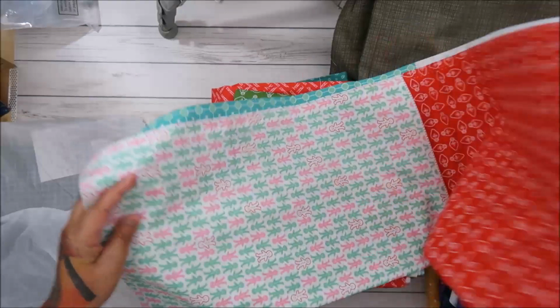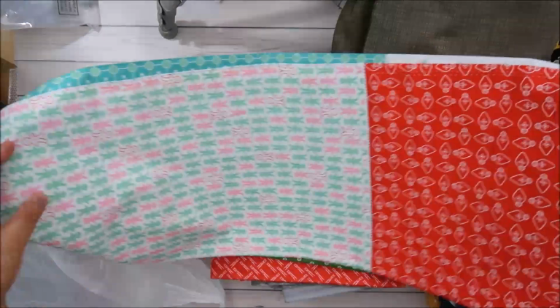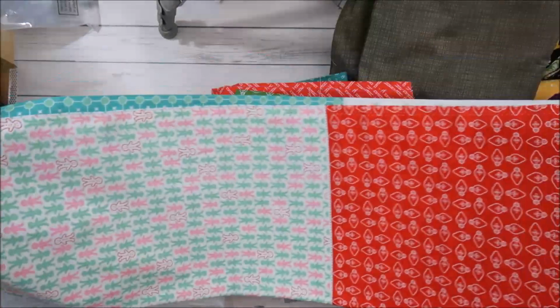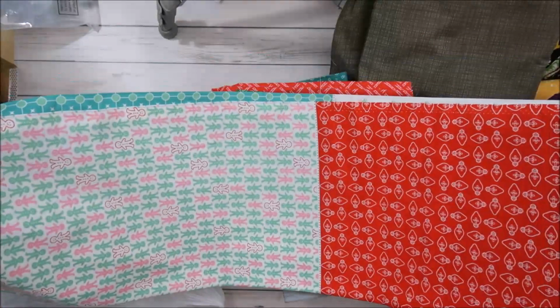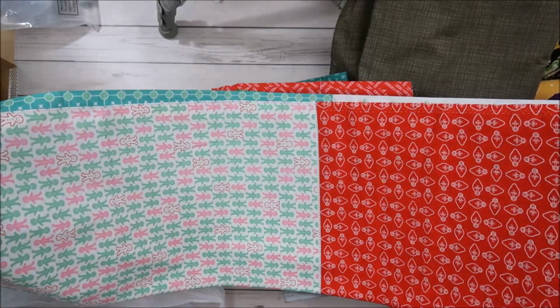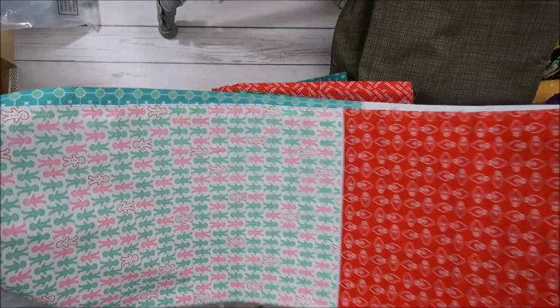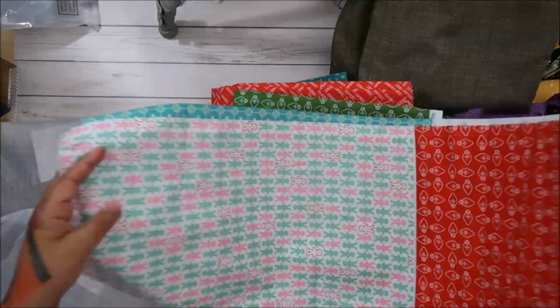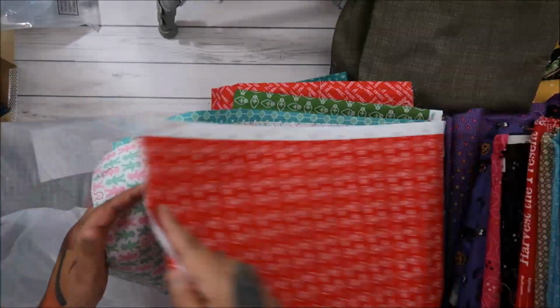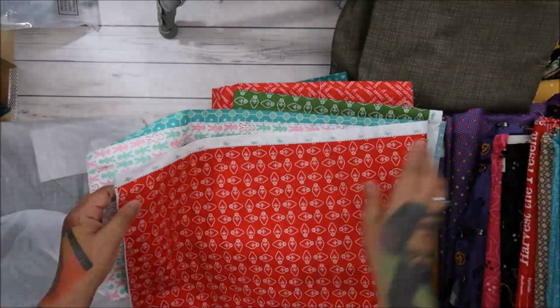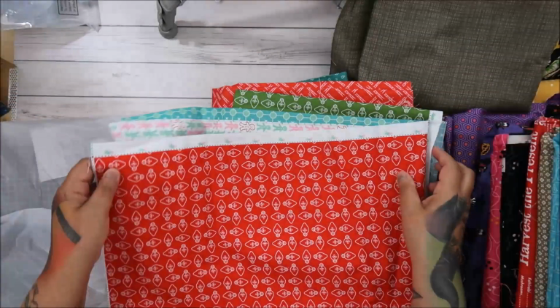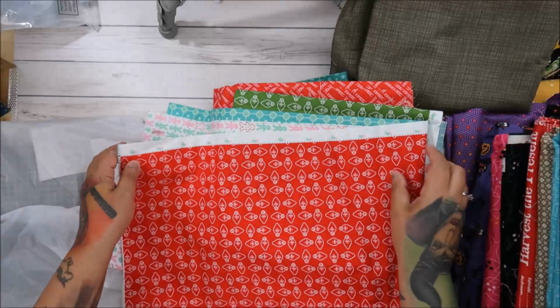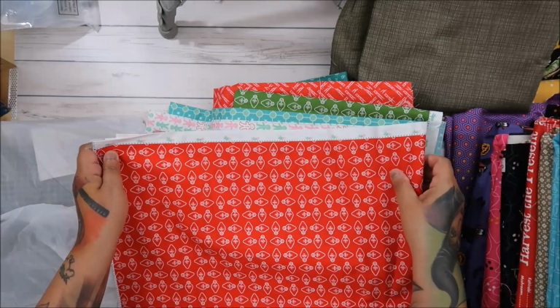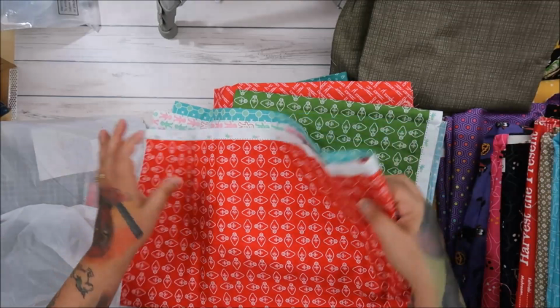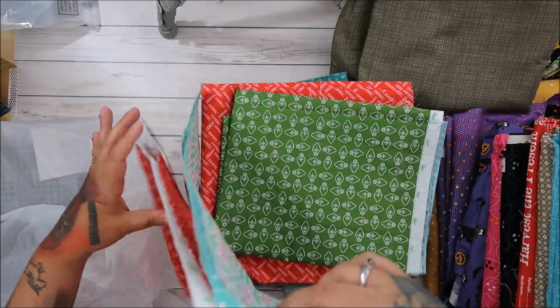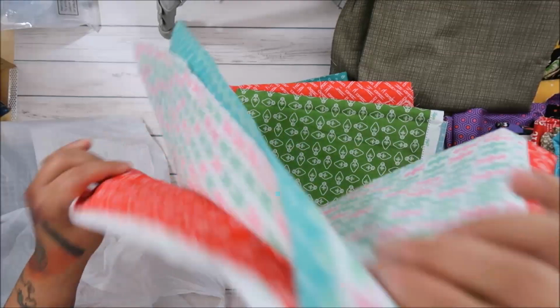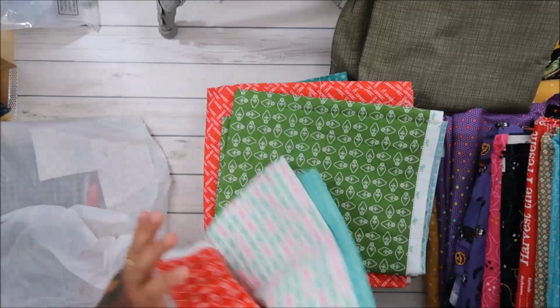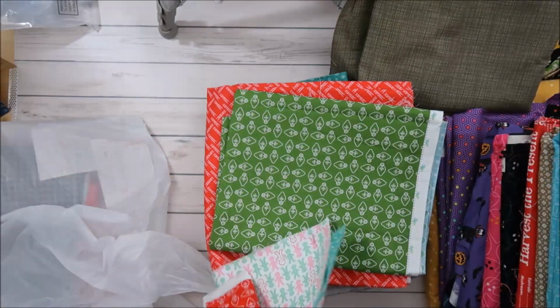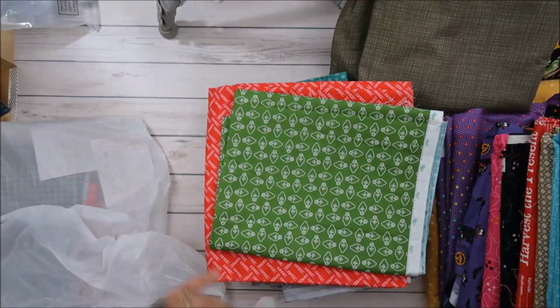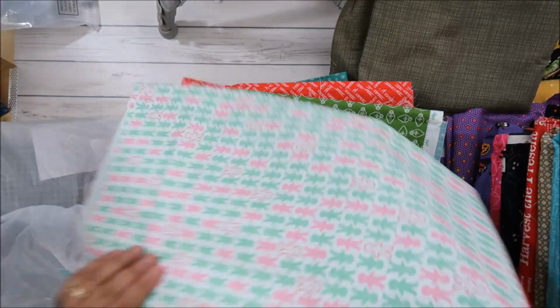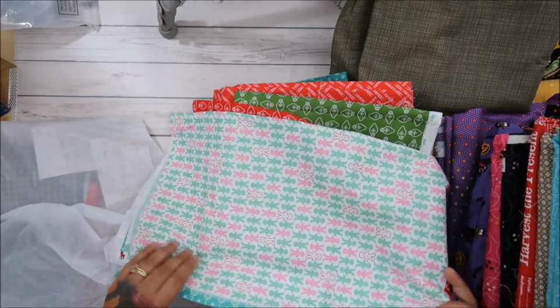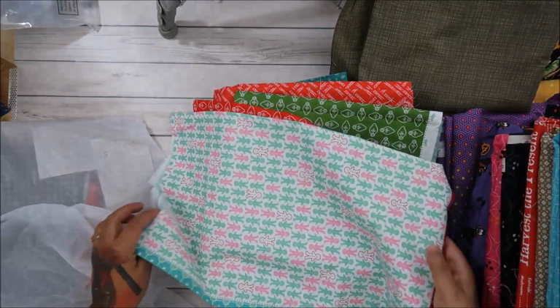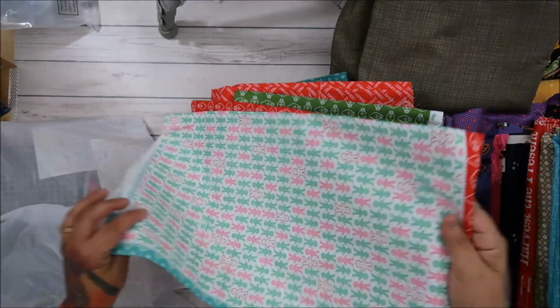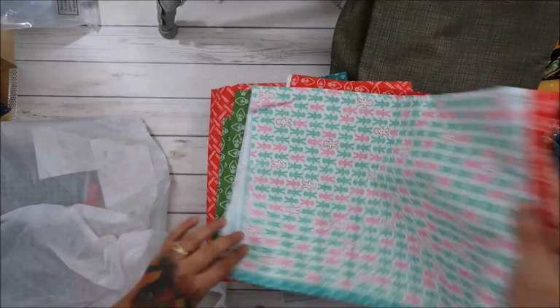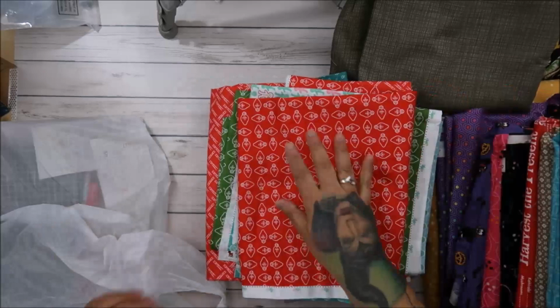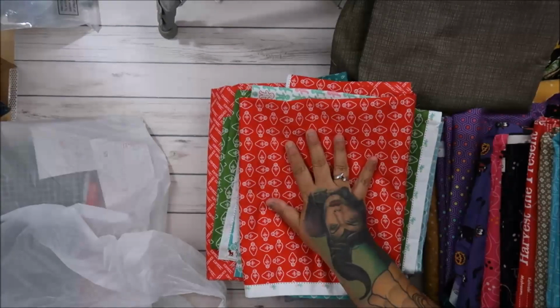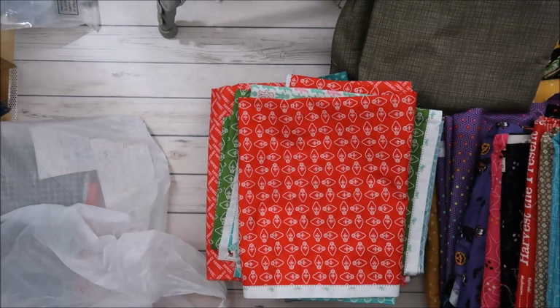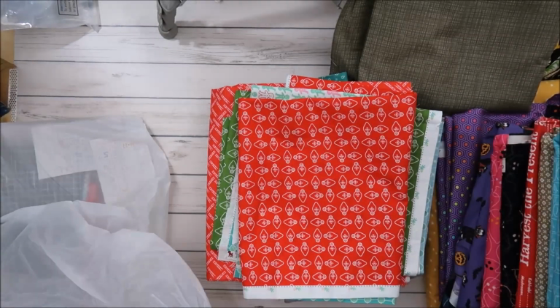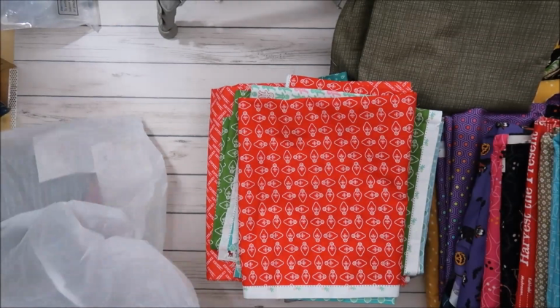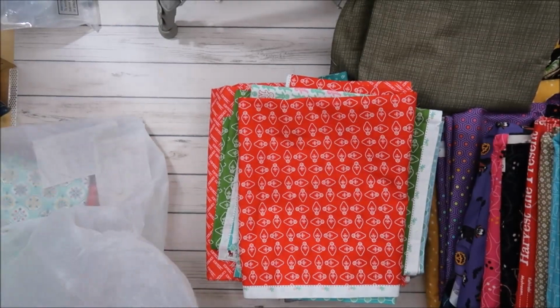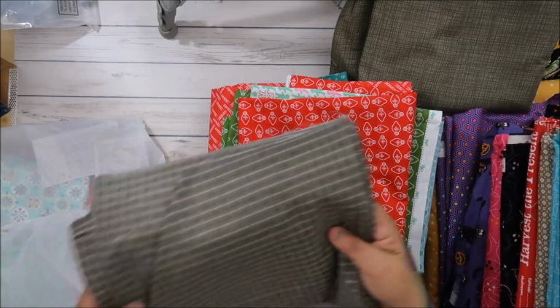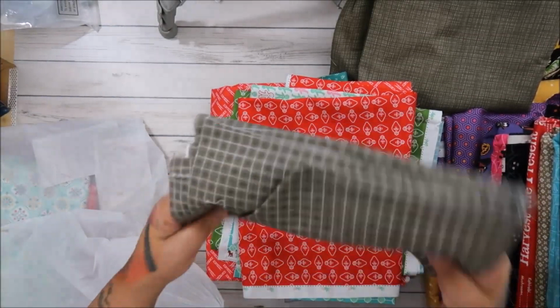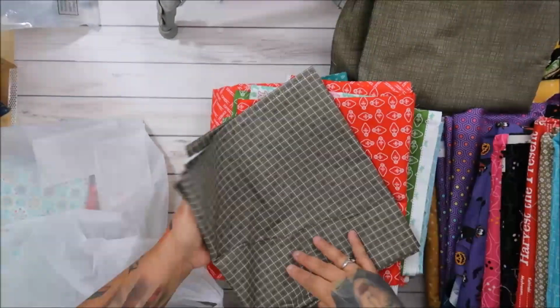They had that one and this one, which is a panel. I think it was also $3.98 a yard but I'm not sure. I got one of each color.